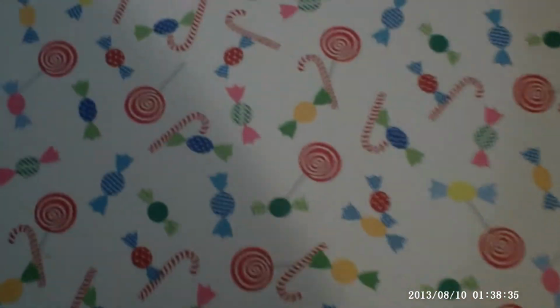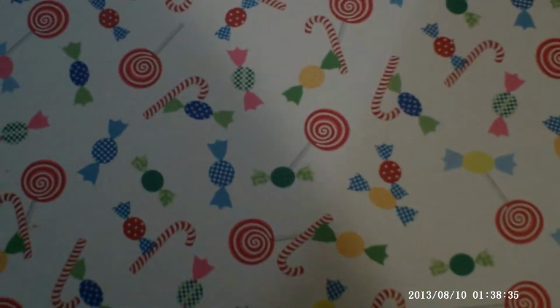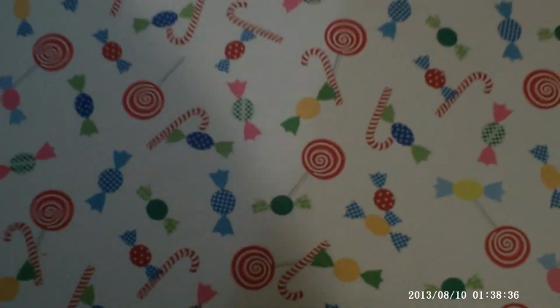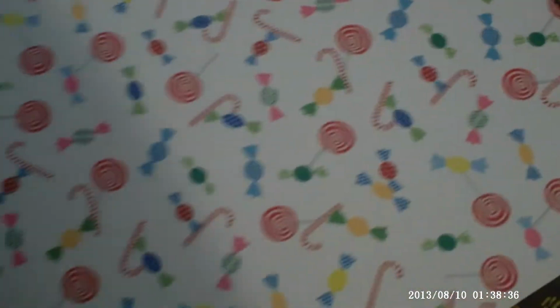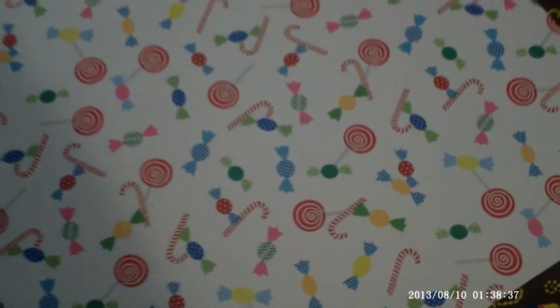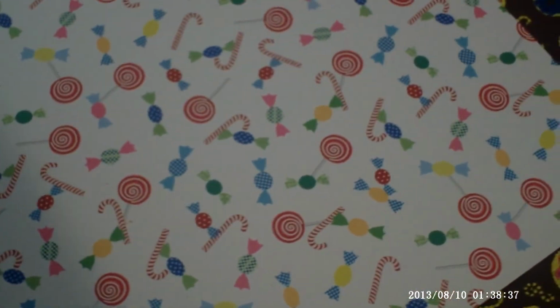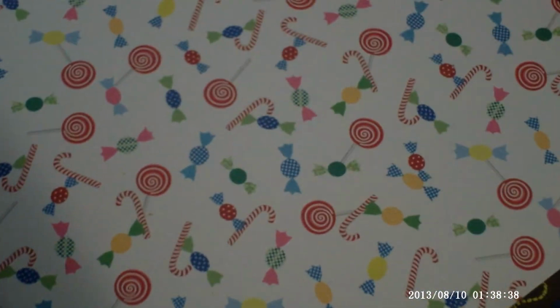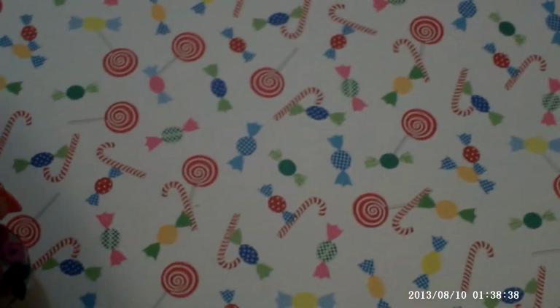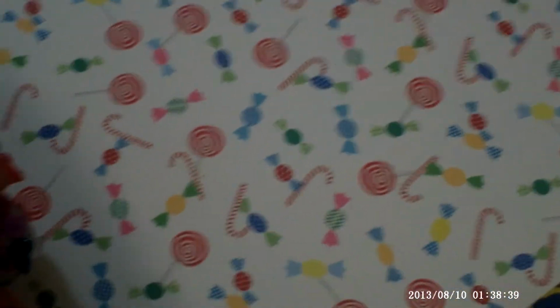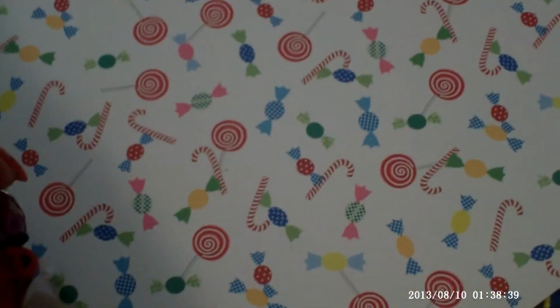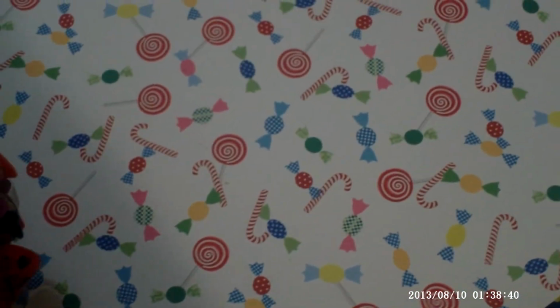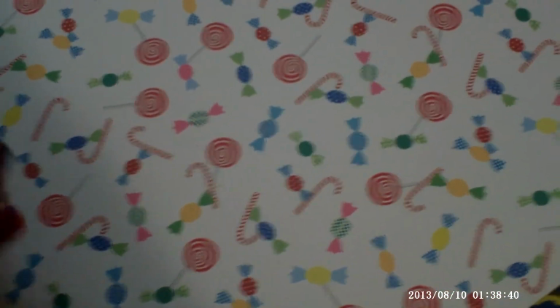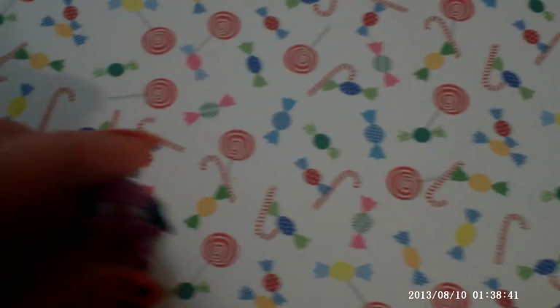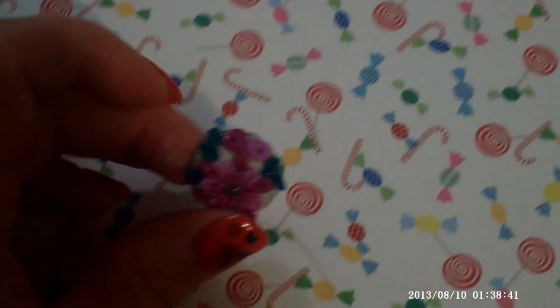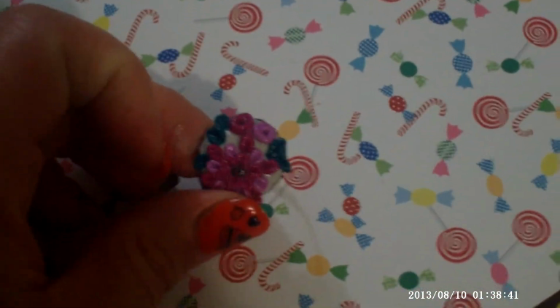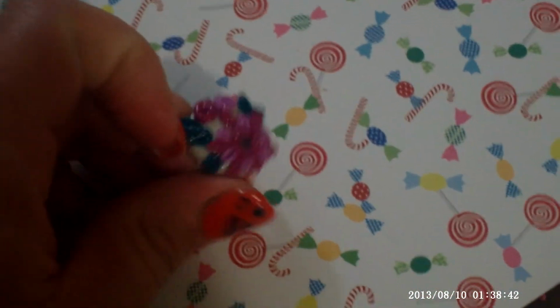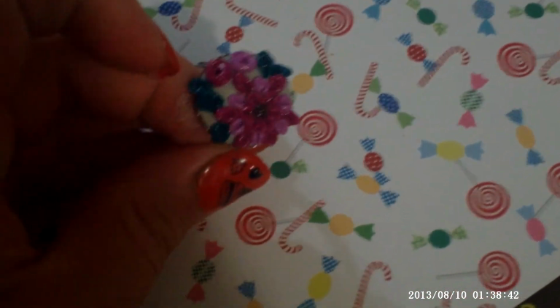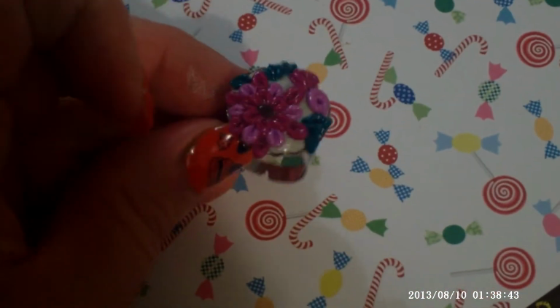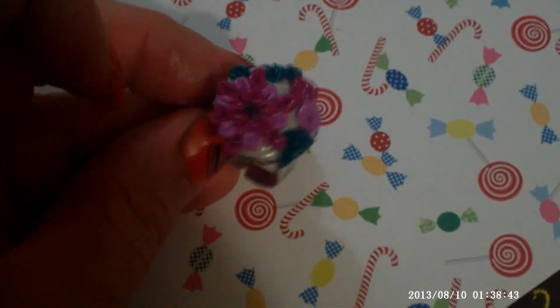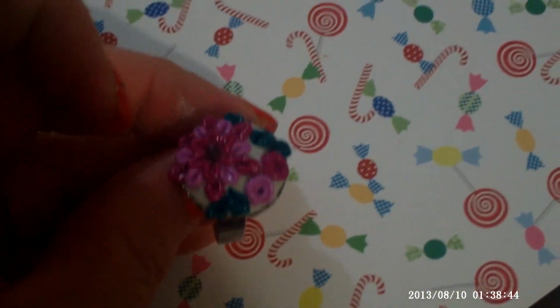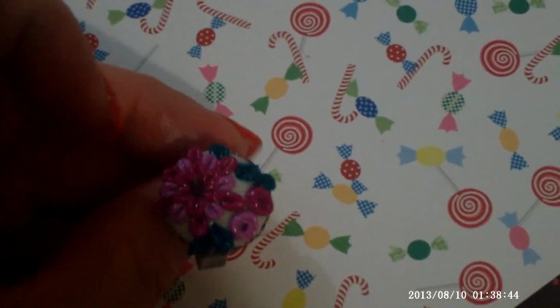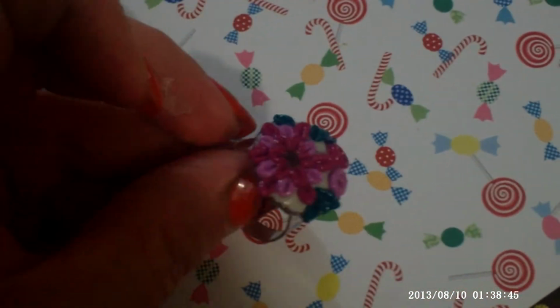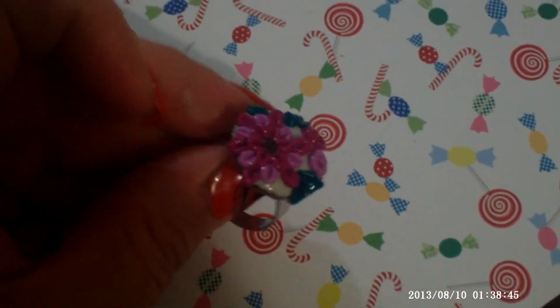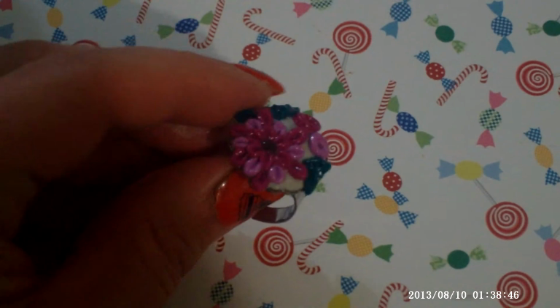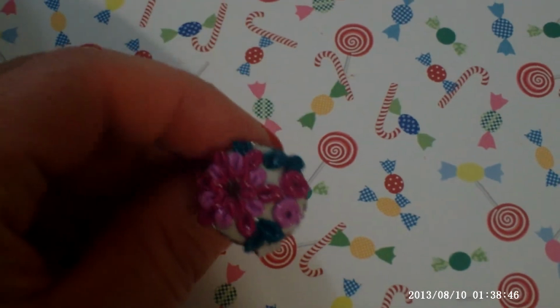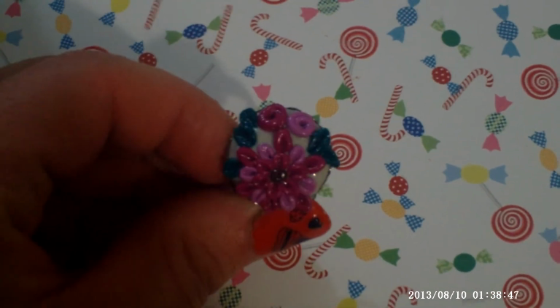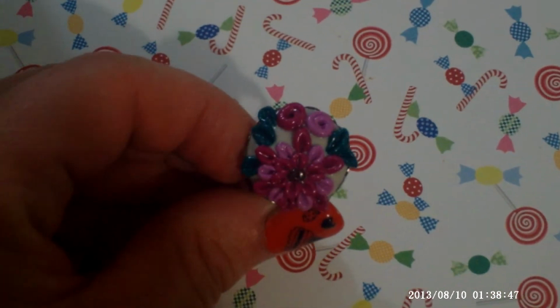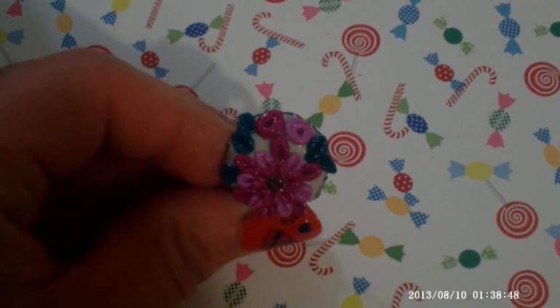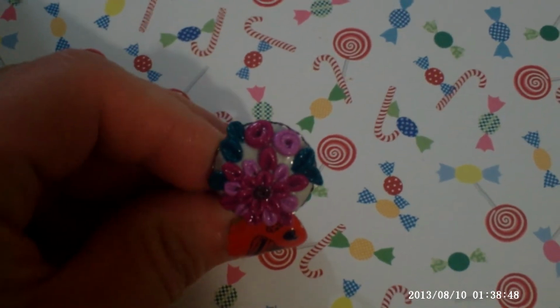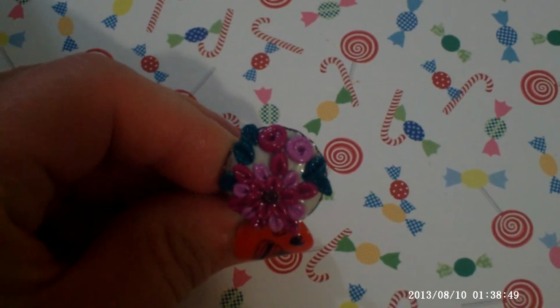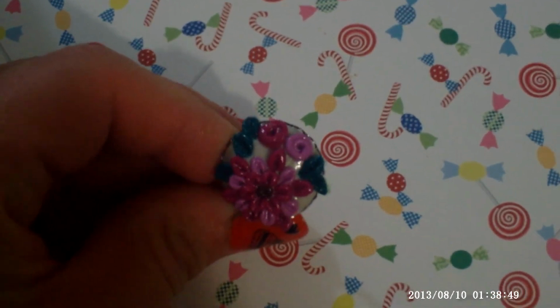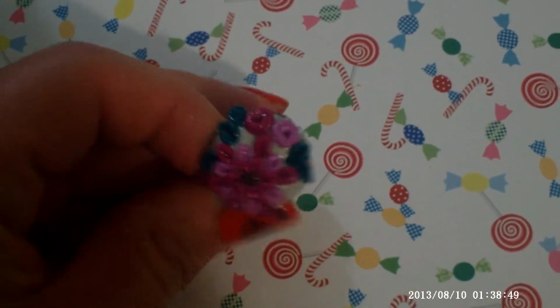And then my first ring was this one. I think it's cute. It's different — it's not cookies — but it's cute.